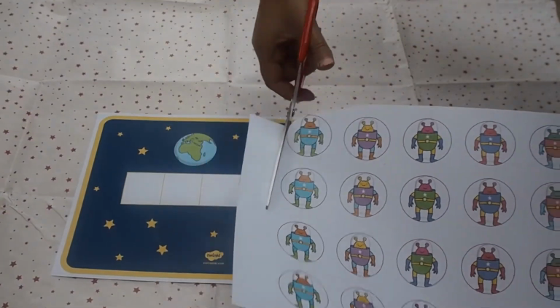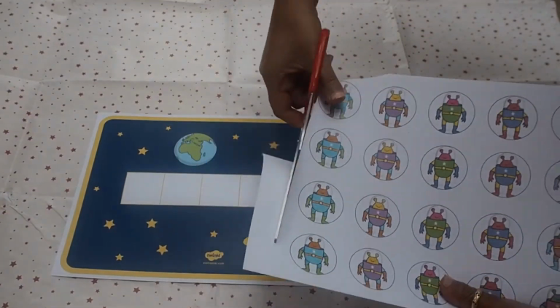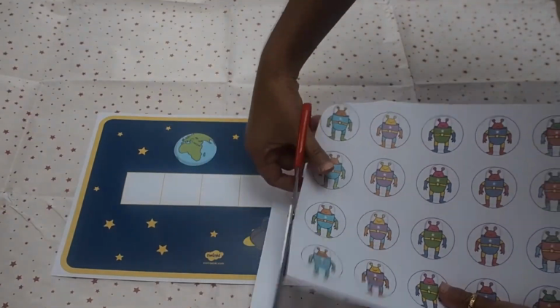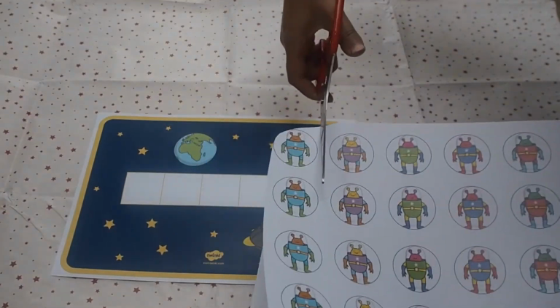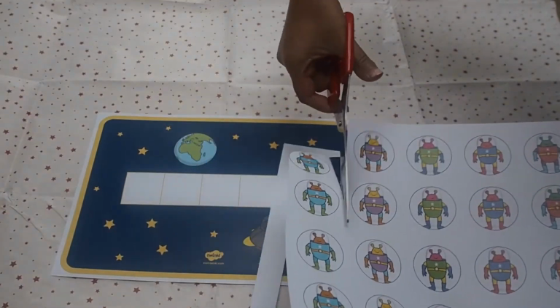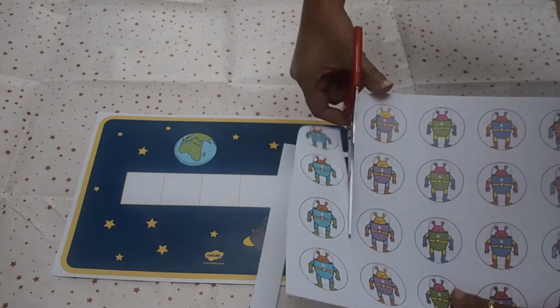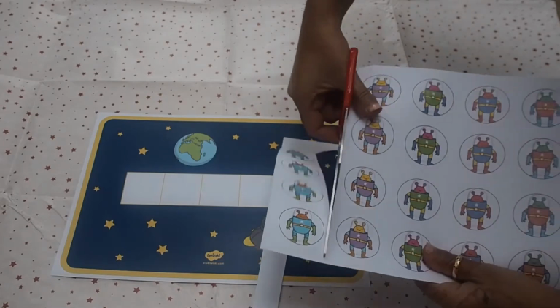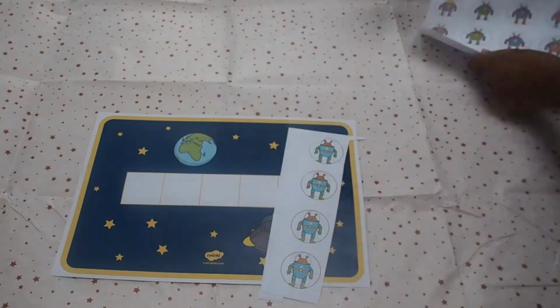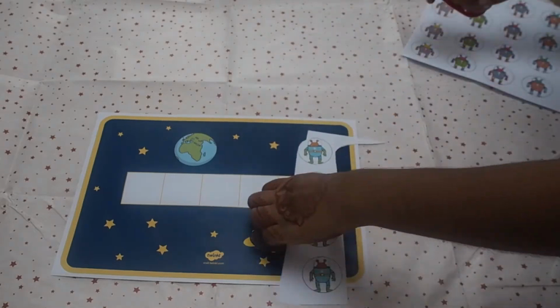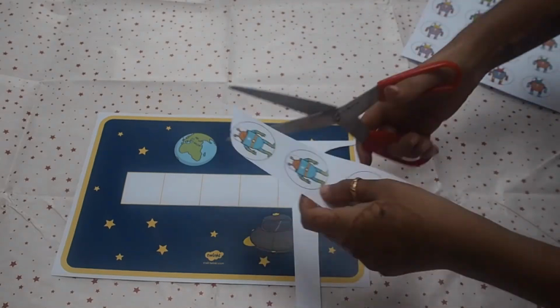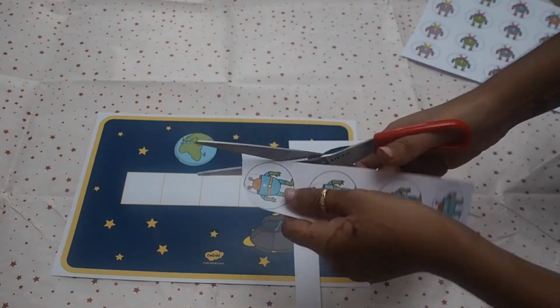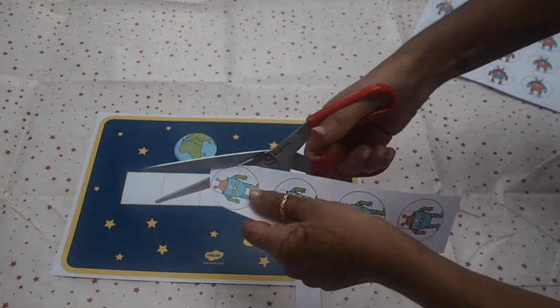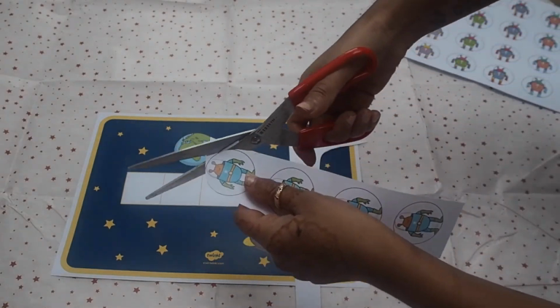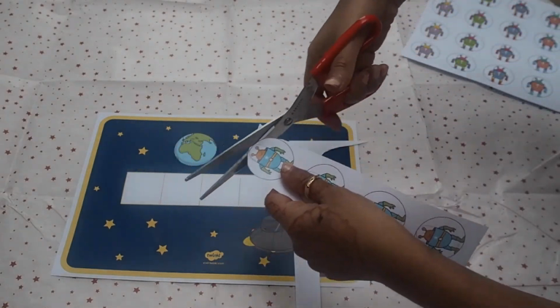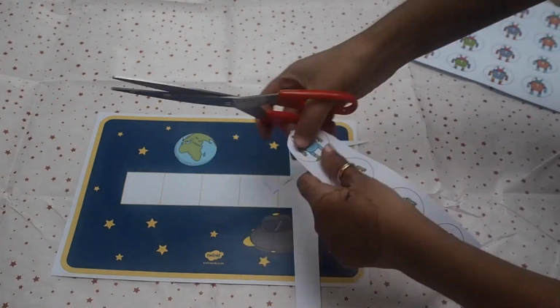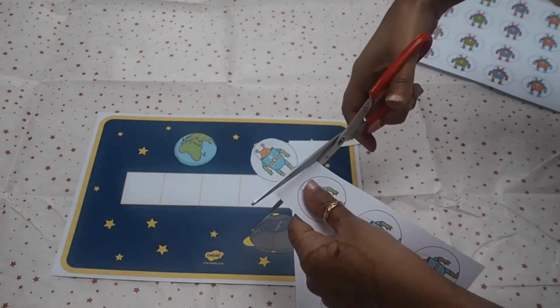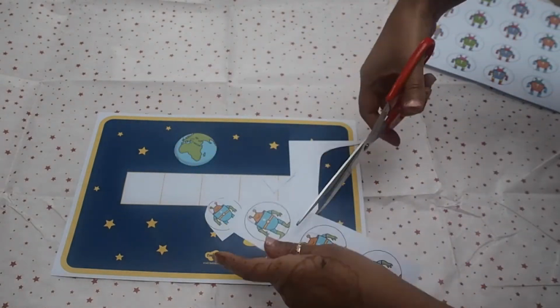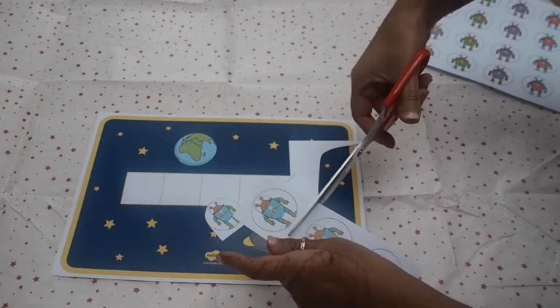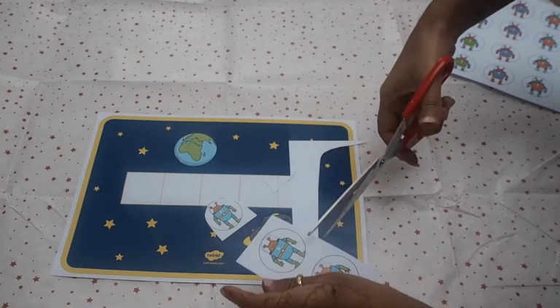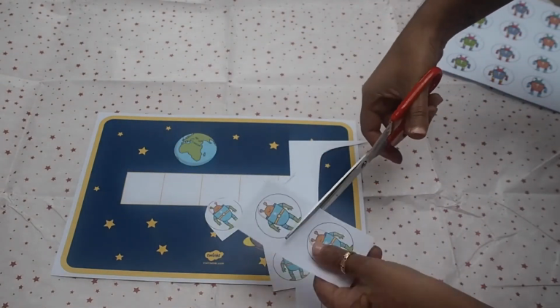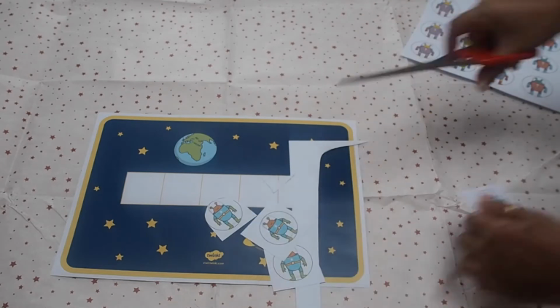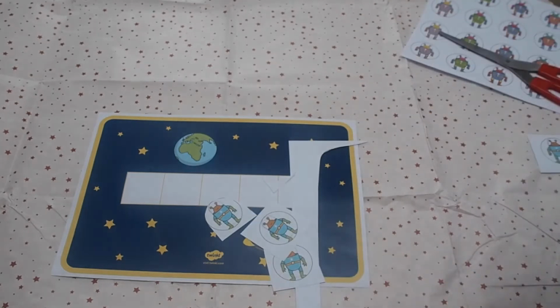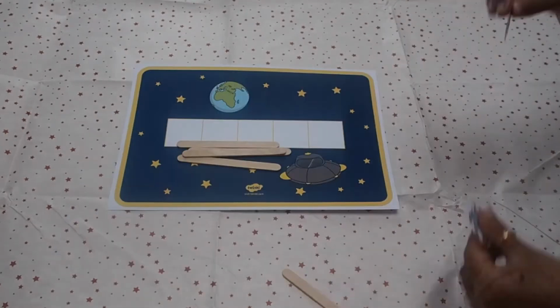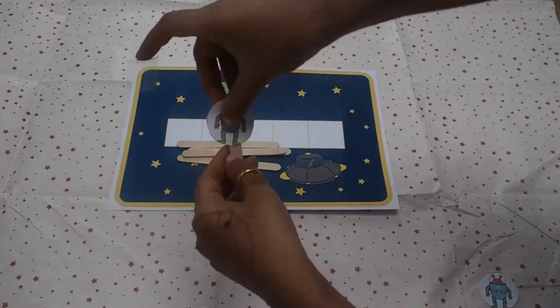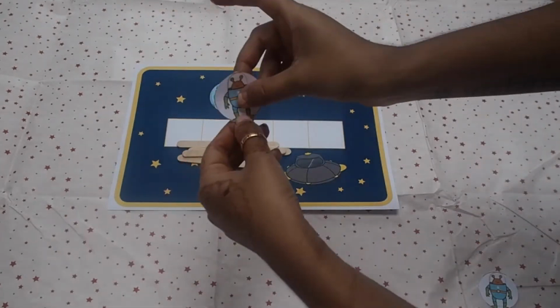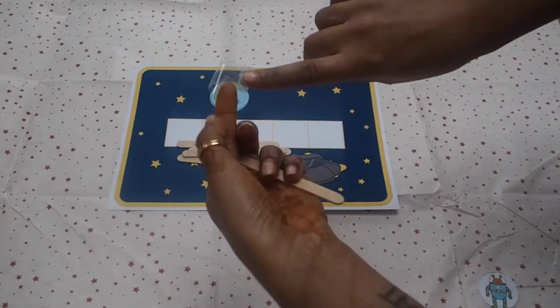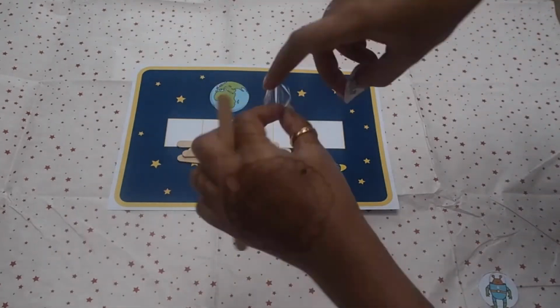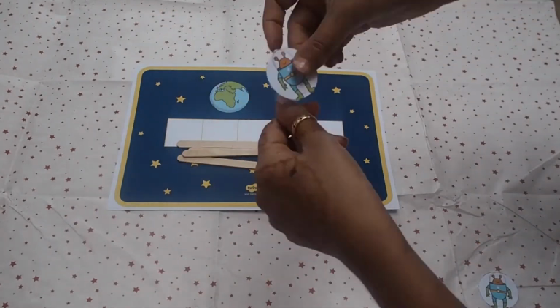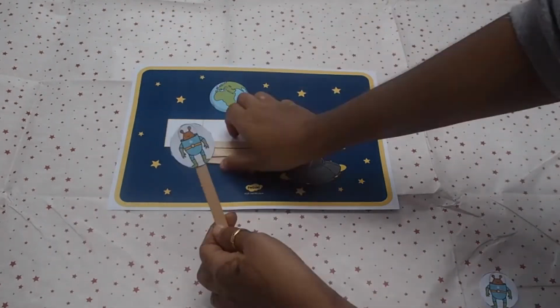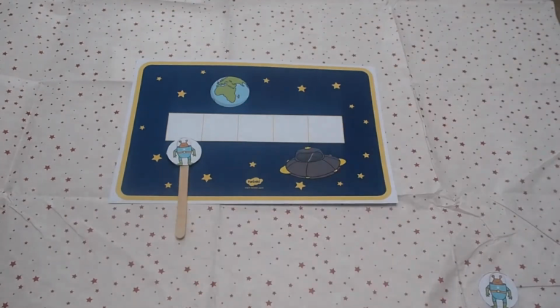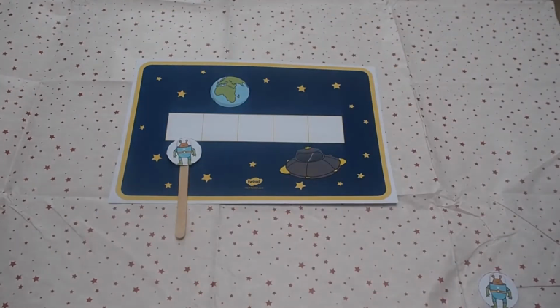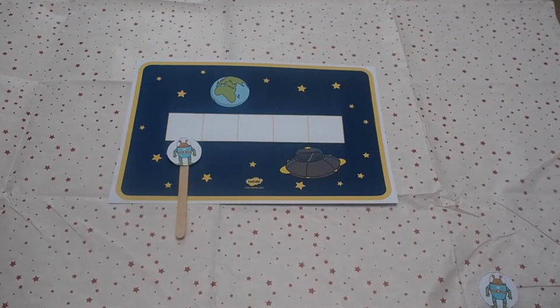You can use this five frame resource in an adult-led activity or leave it out for children to access independently. Simply print out the alien counters and pop them onto lolly sticks.